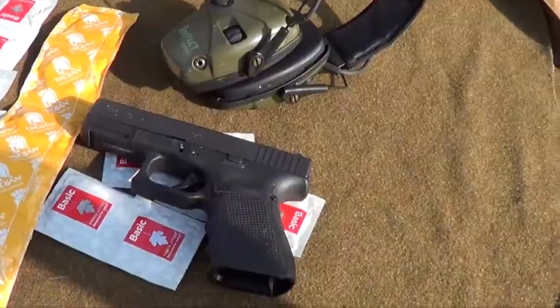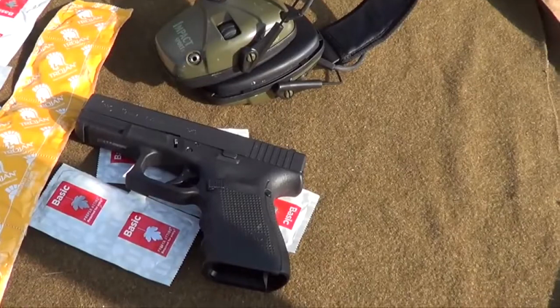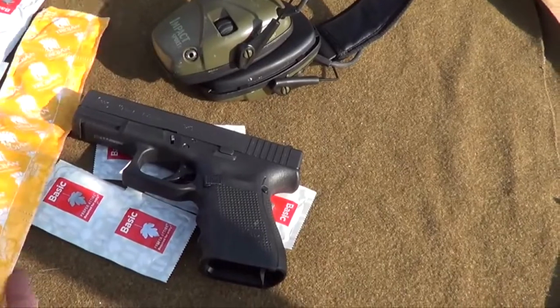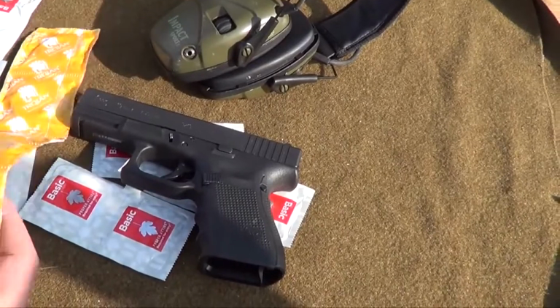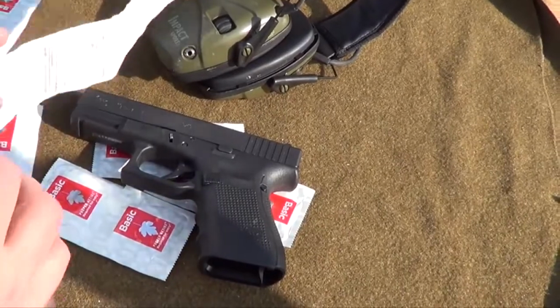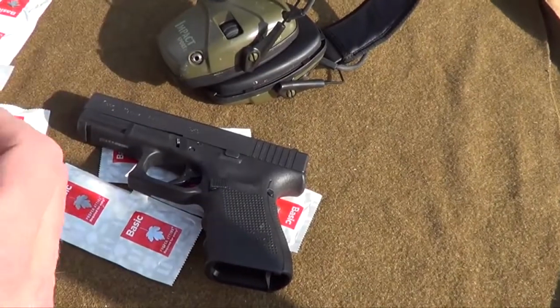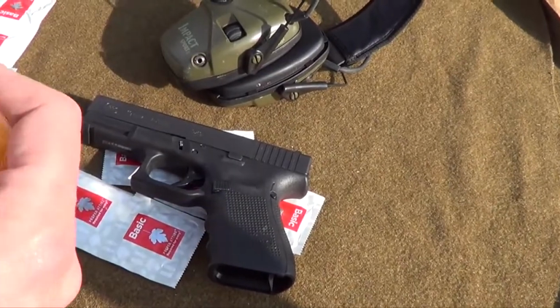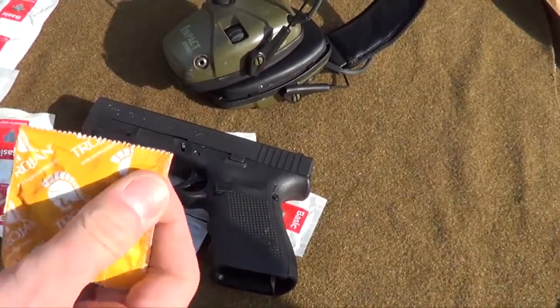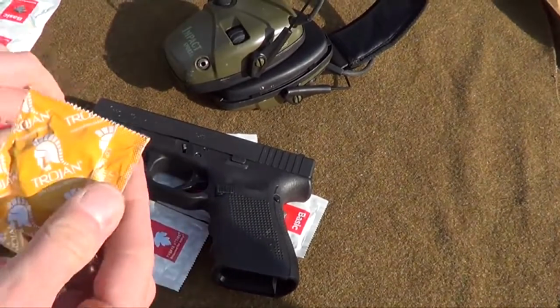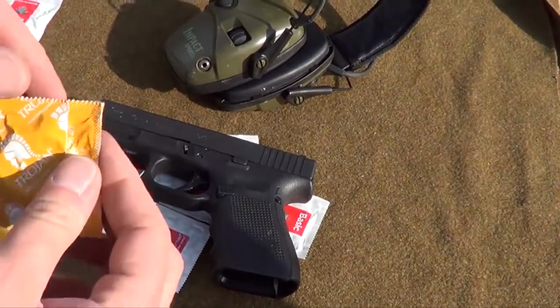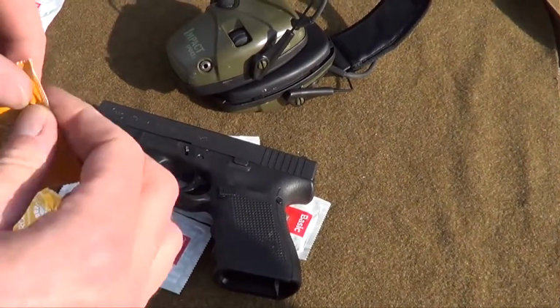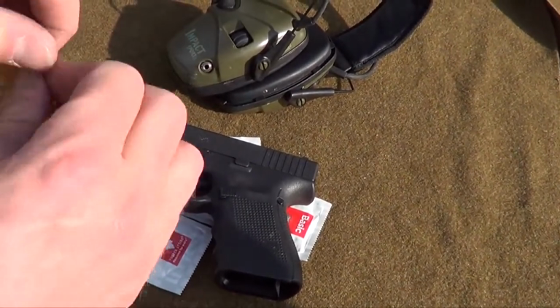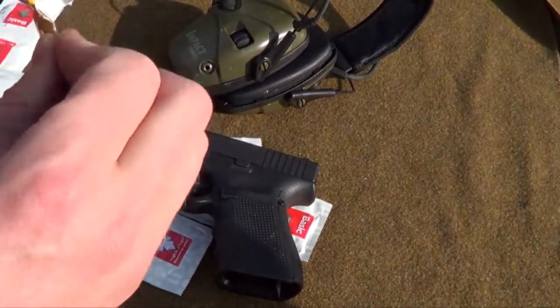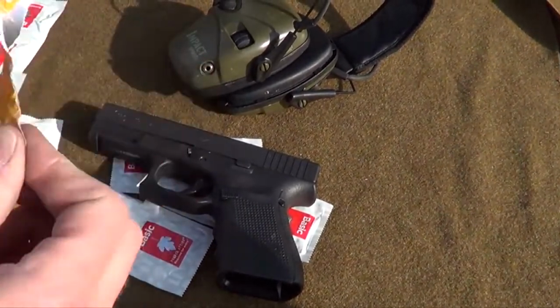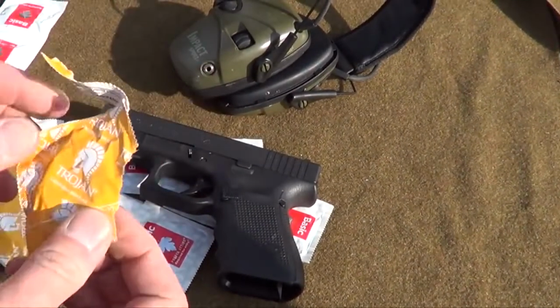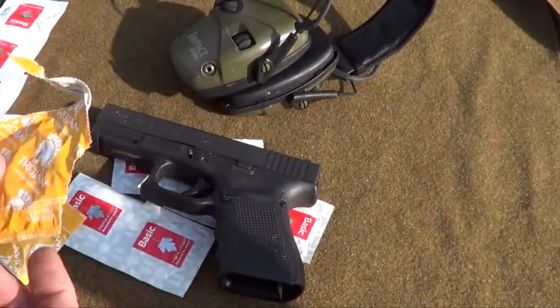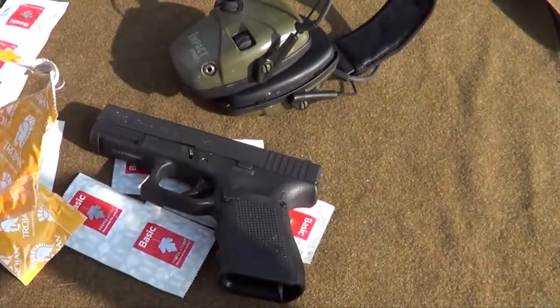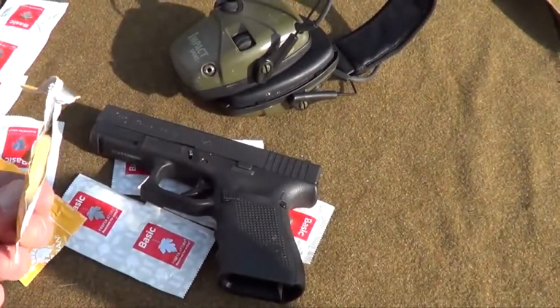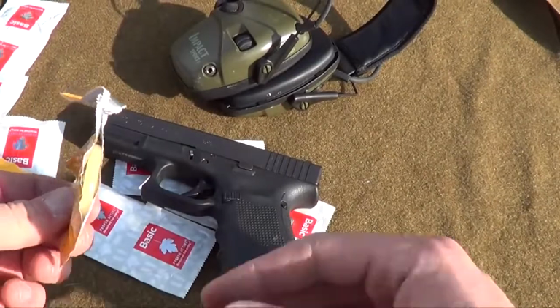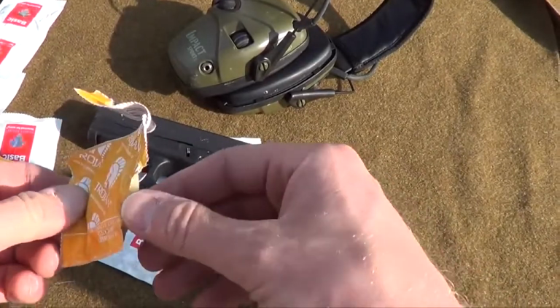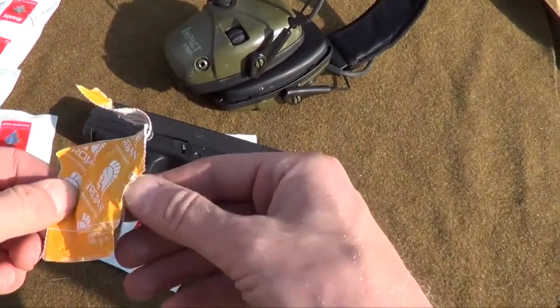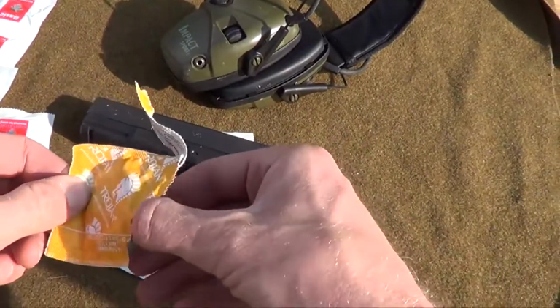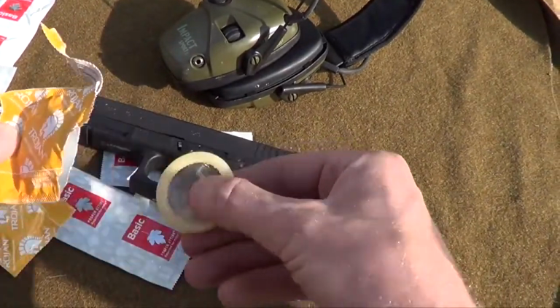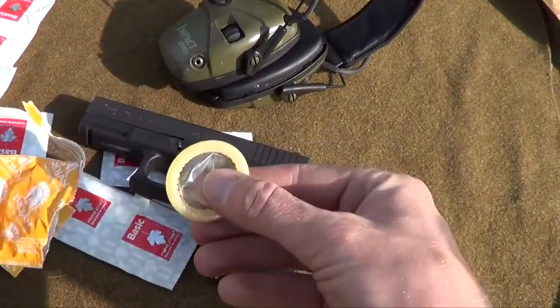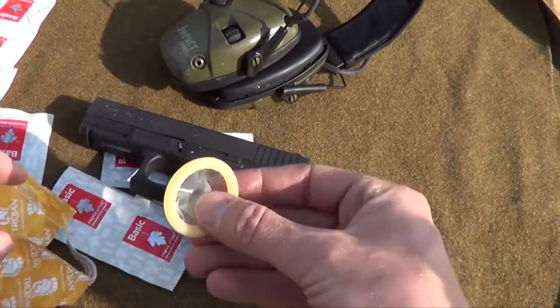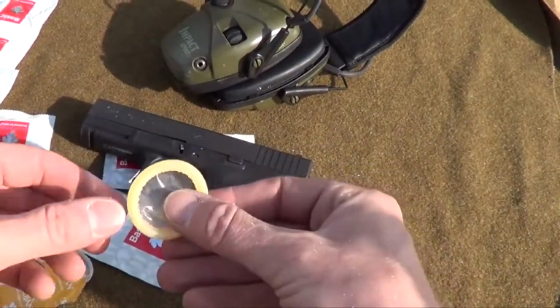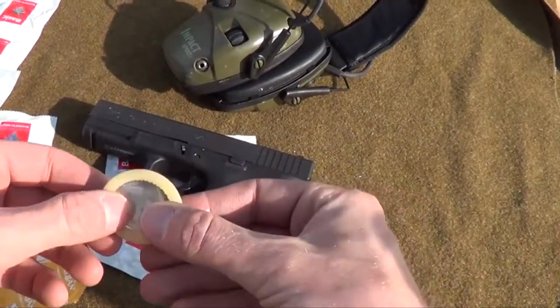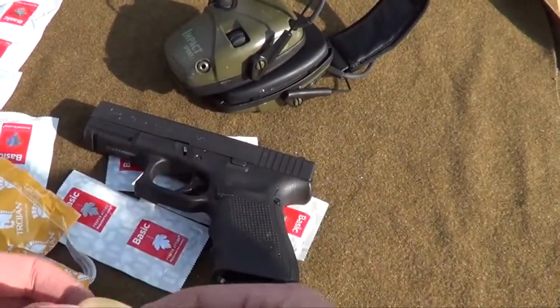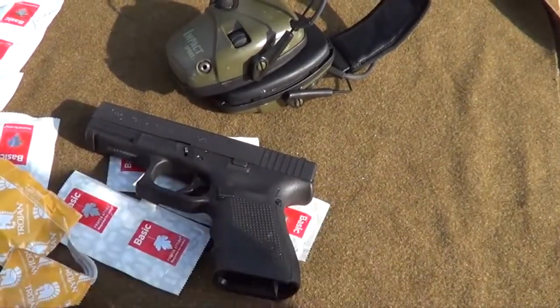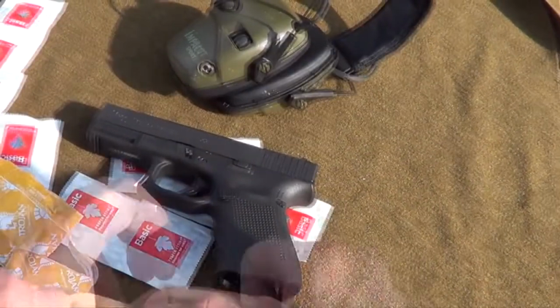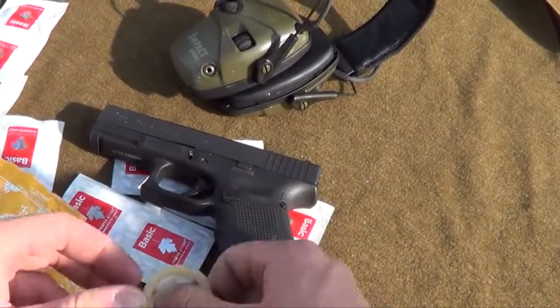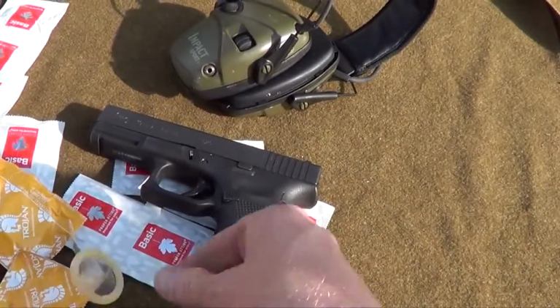Alright dude, this is a highly requested video and we are finally able to procure a large number of free condoms and we are going to put them on our Glock.